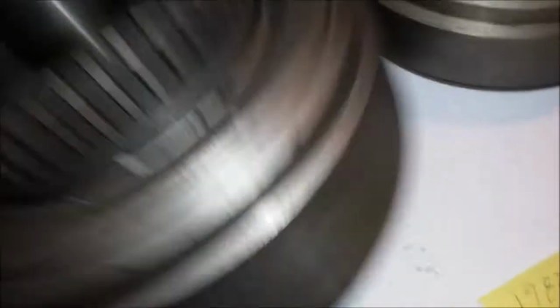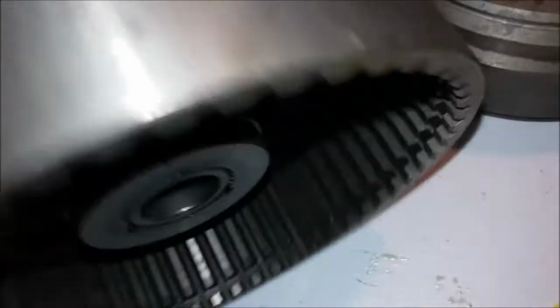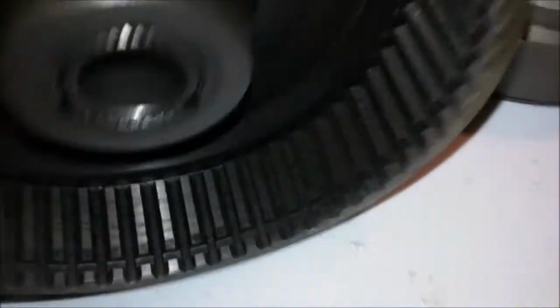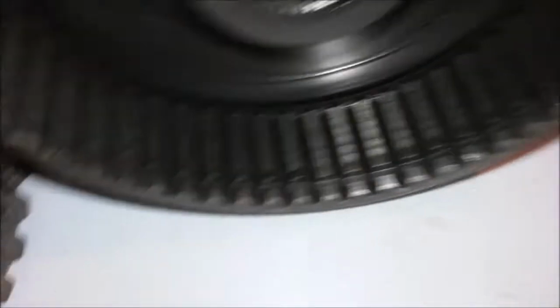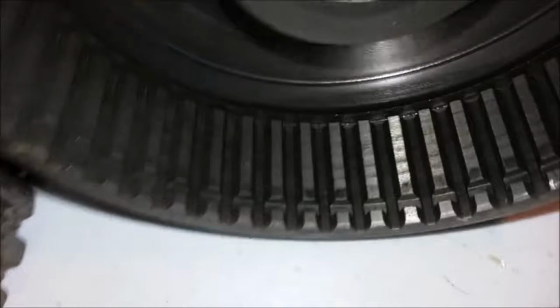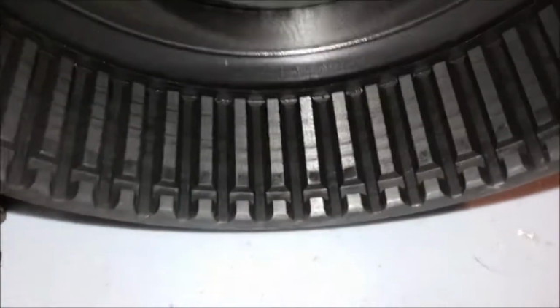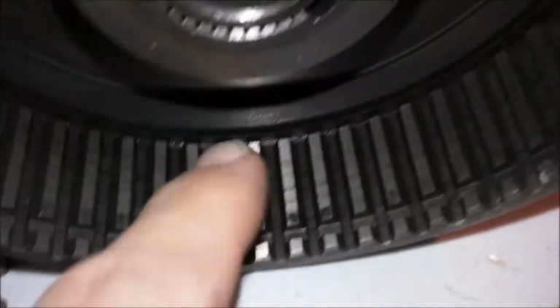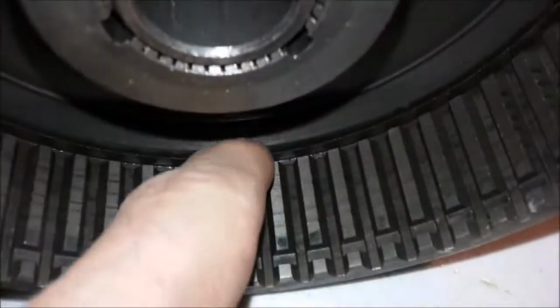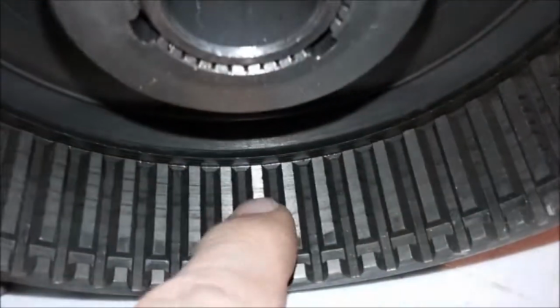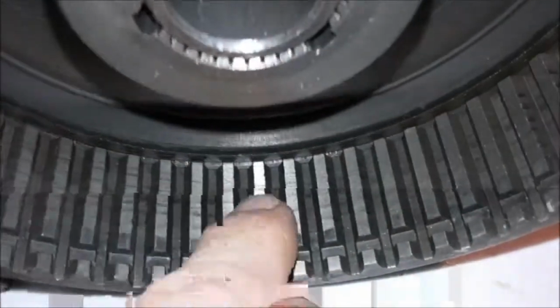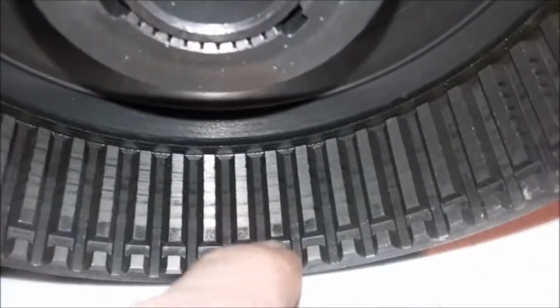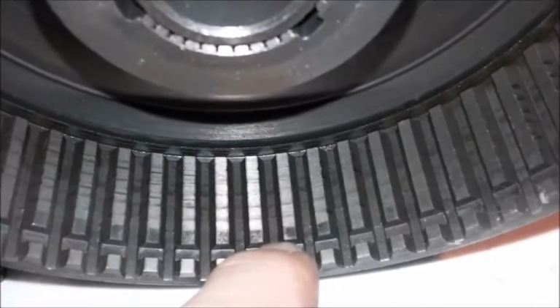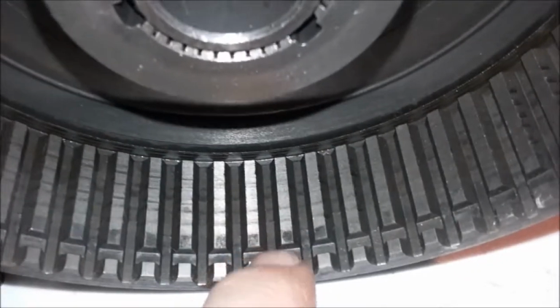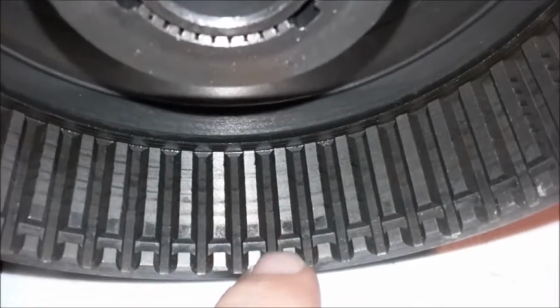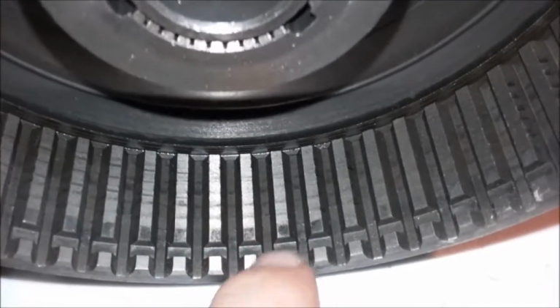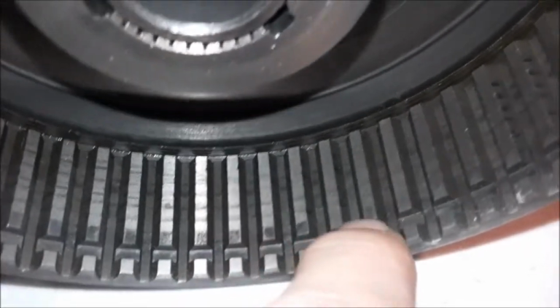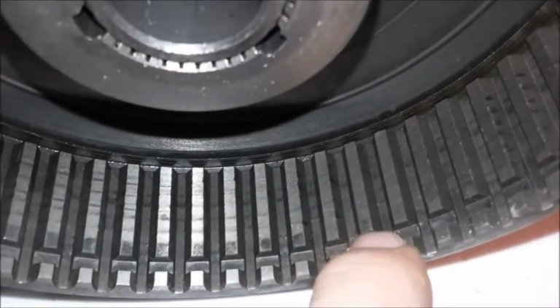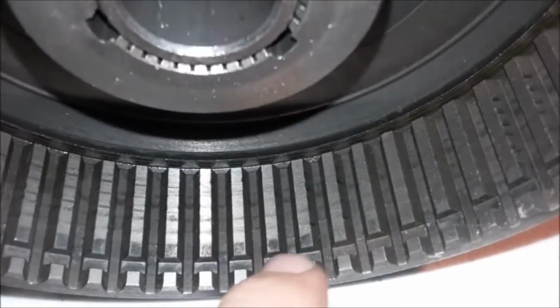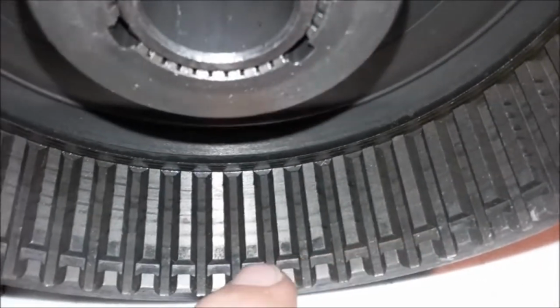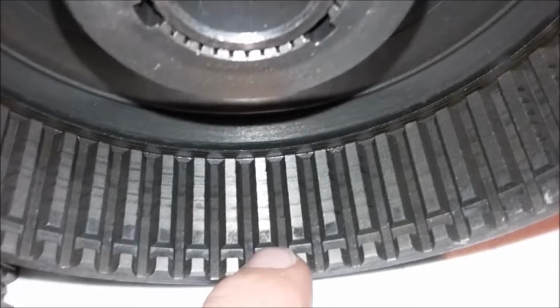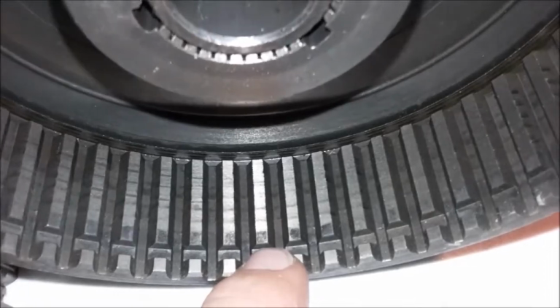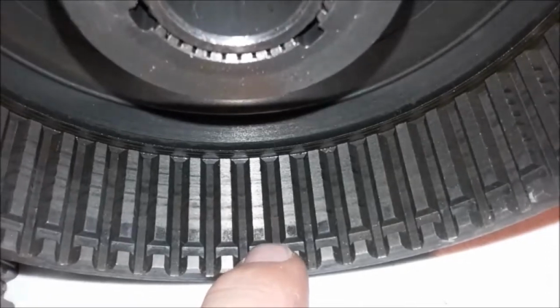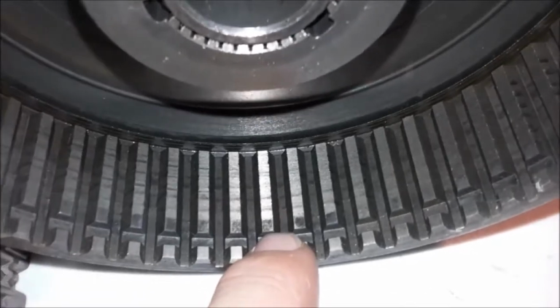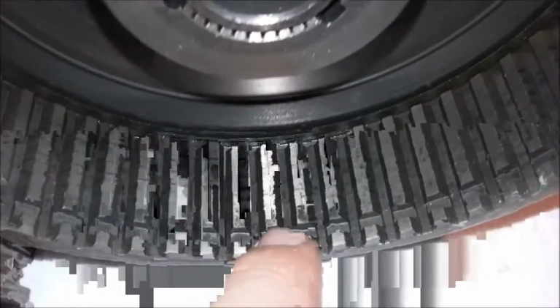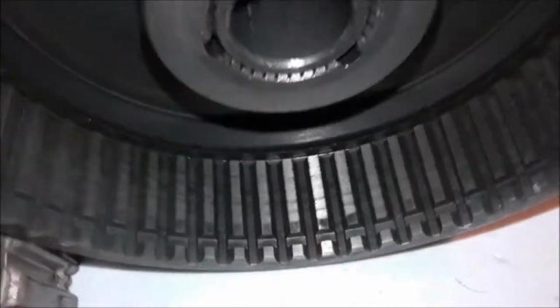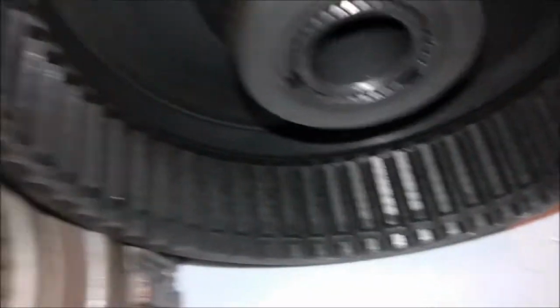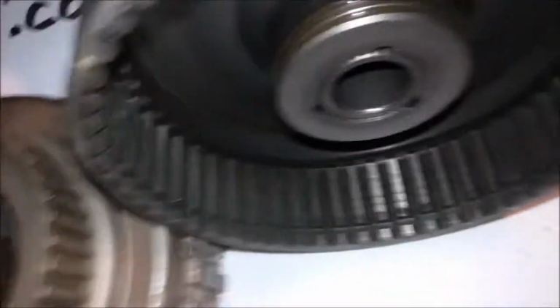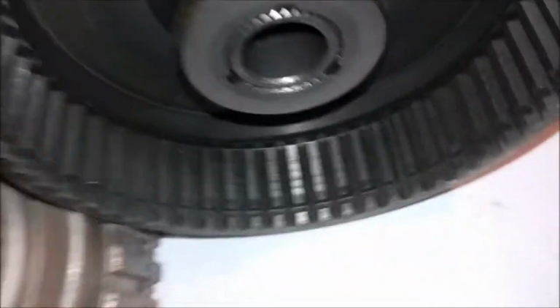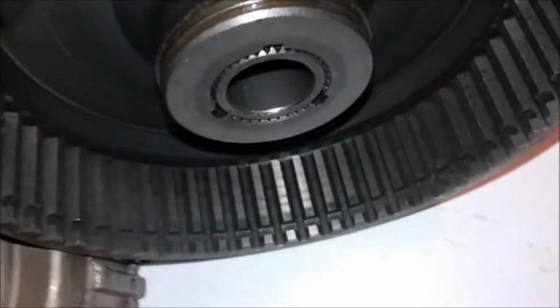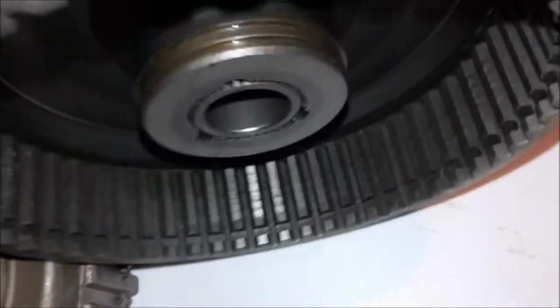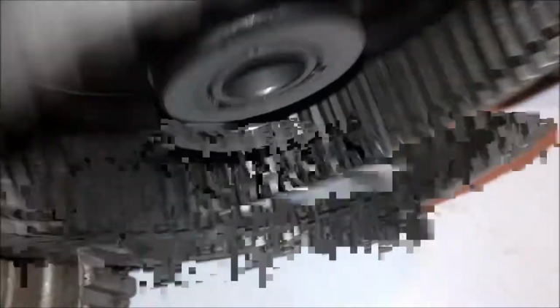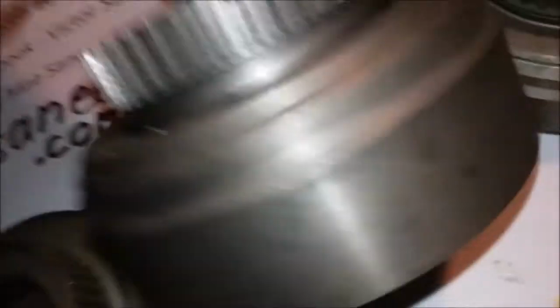On the 5-clutch version, you can see there's more room with a higher snap ring groove and a bit less meat at the top — and you can fit five clutches in there.